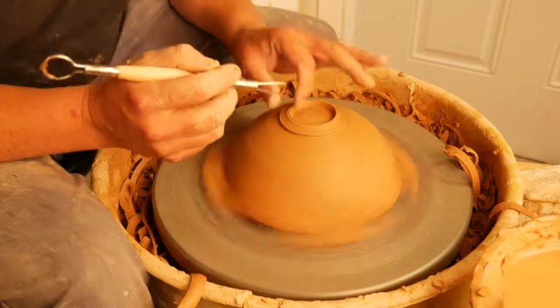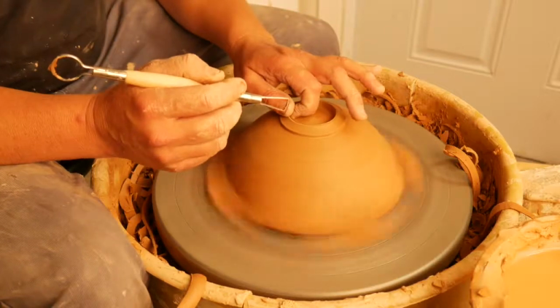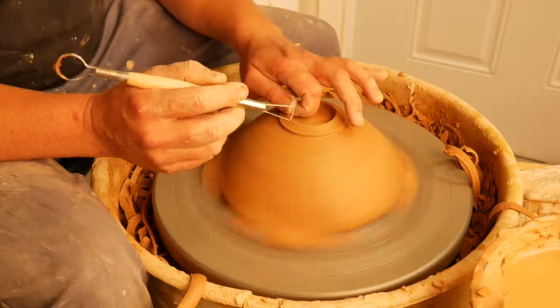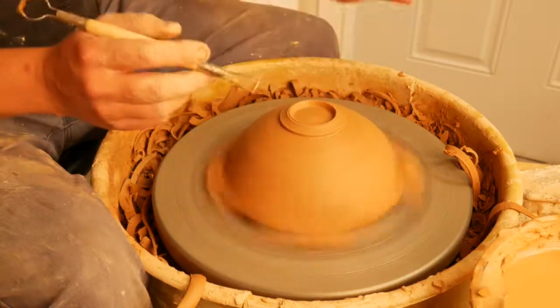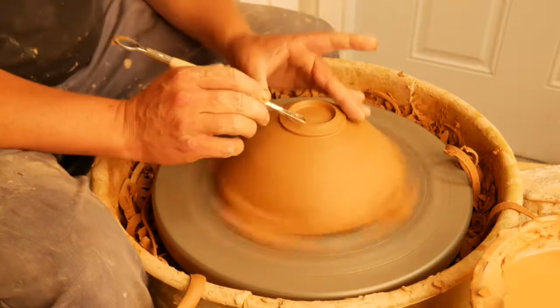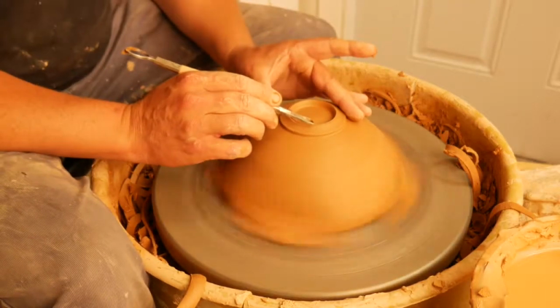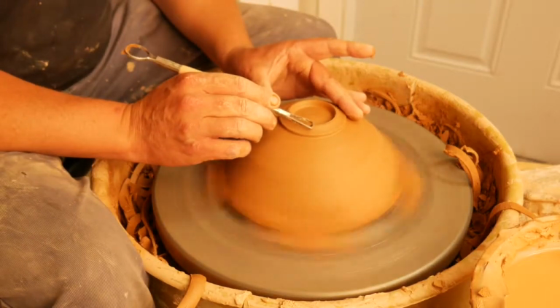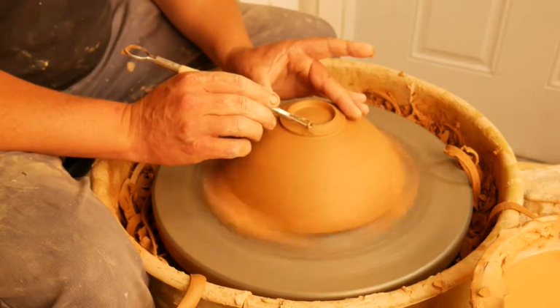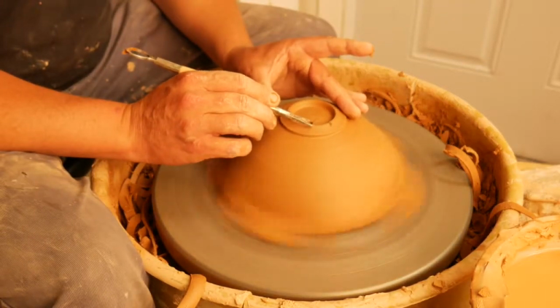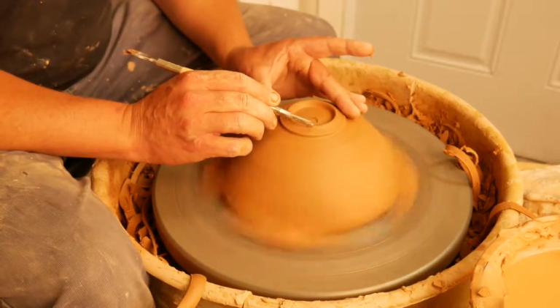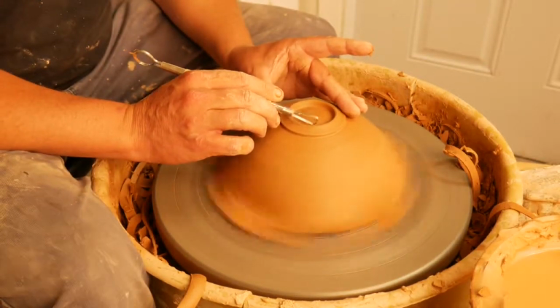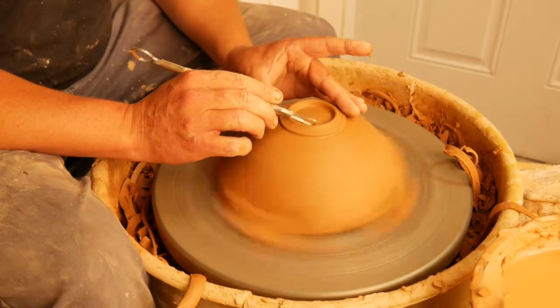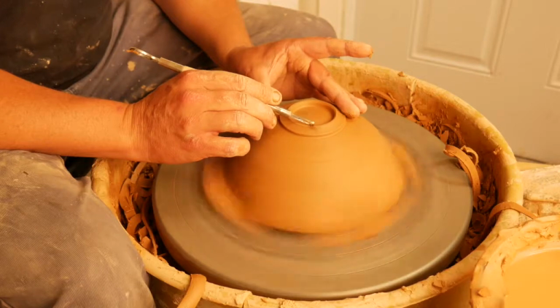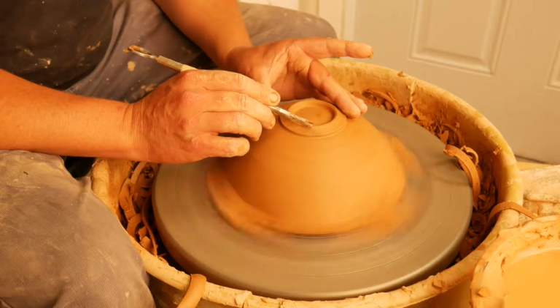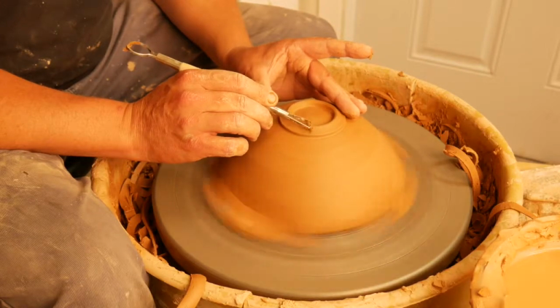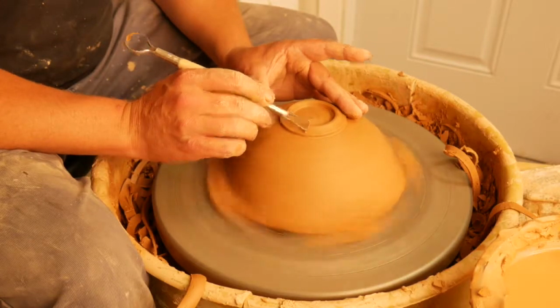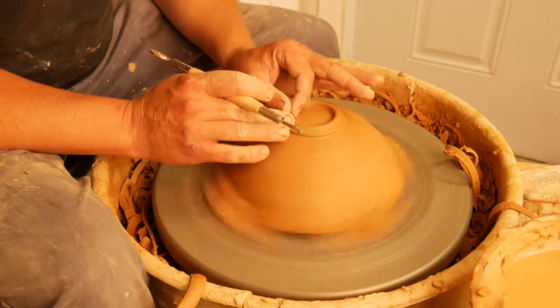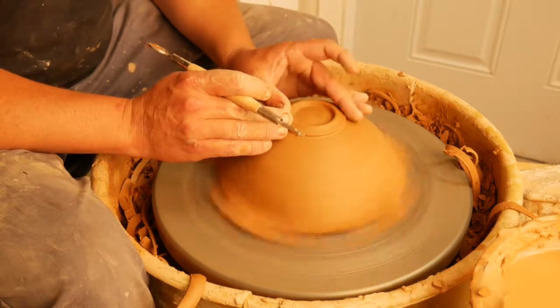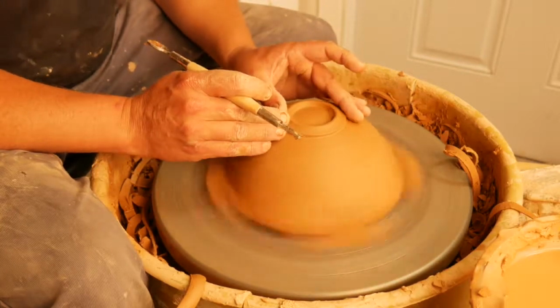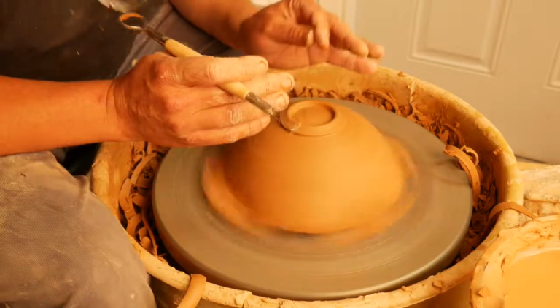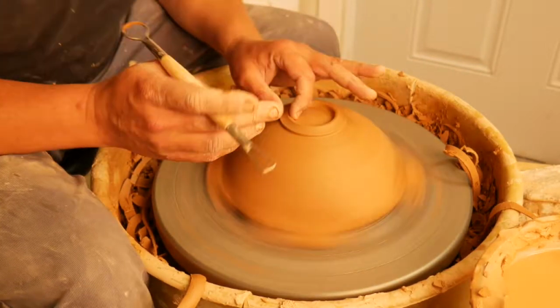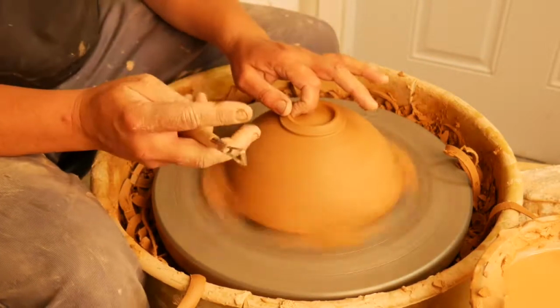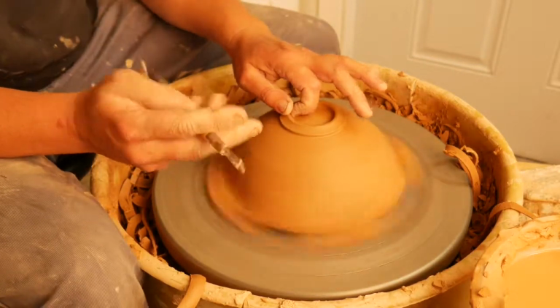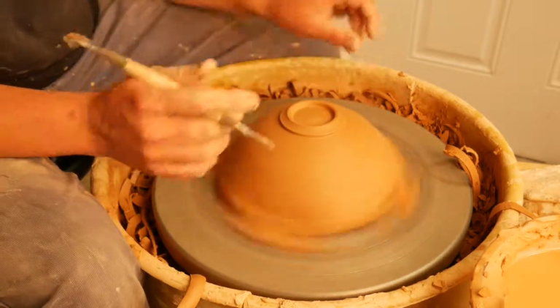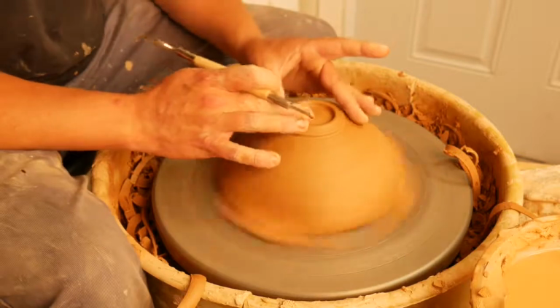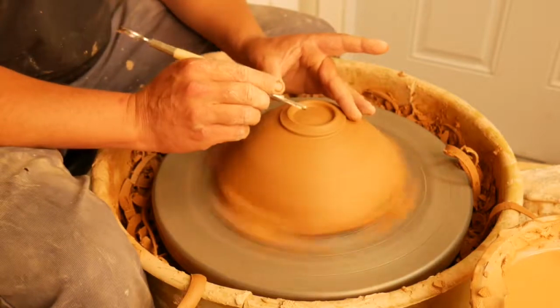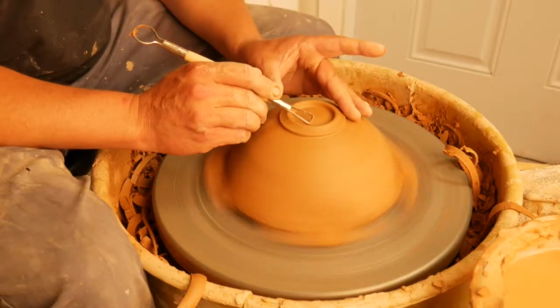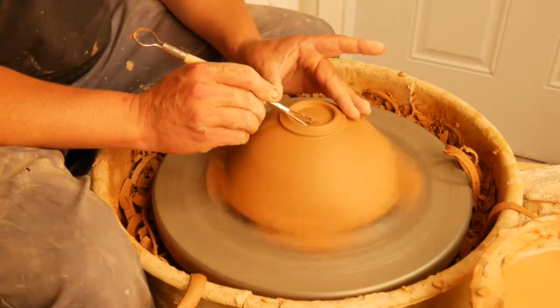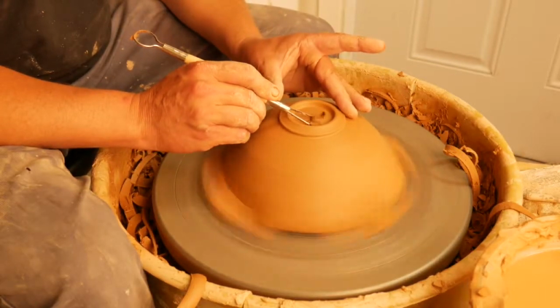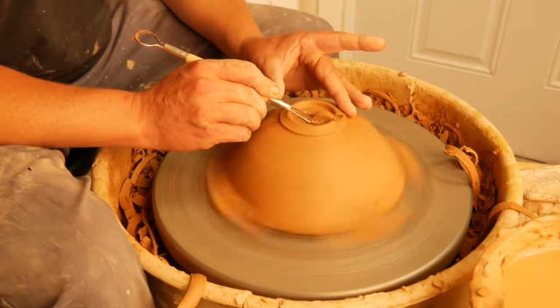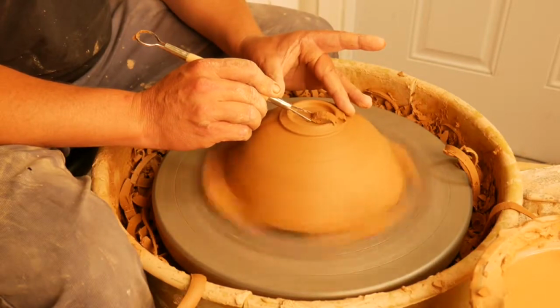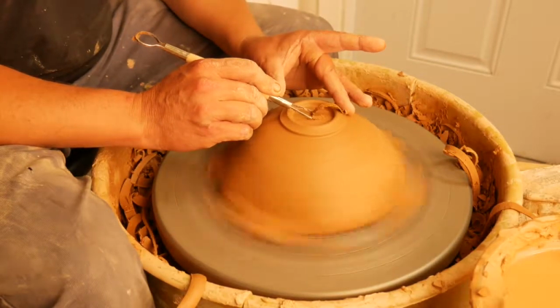It's also pretty important to know how much you have to trim. I can't tell you how many students I've seen trim right through the center of their bowl. There it is.